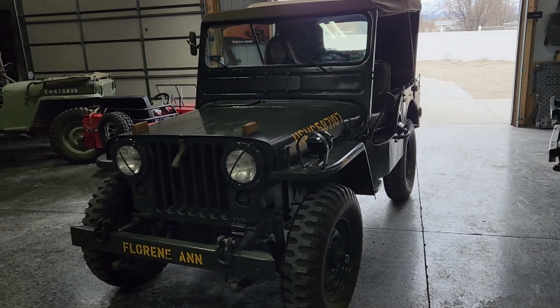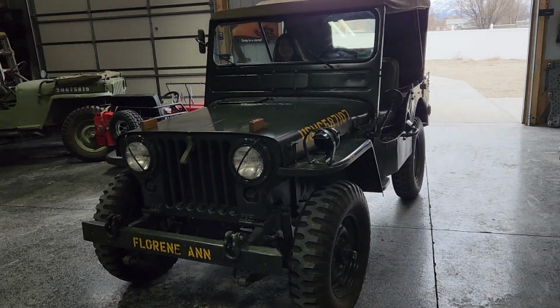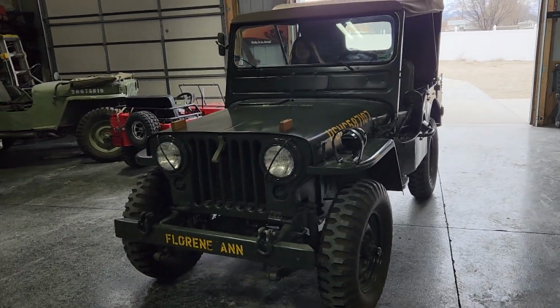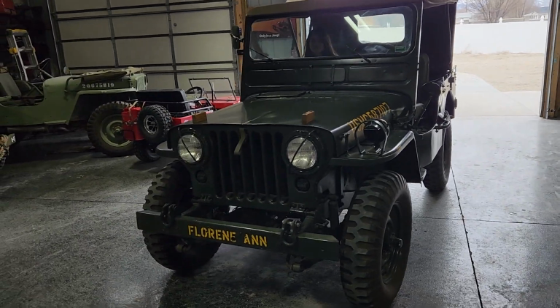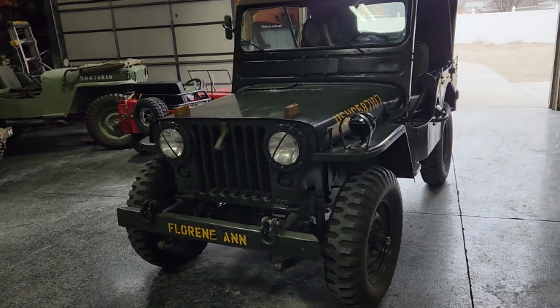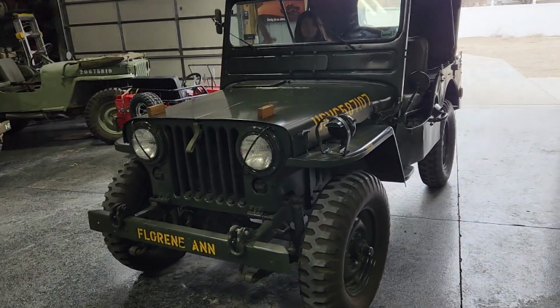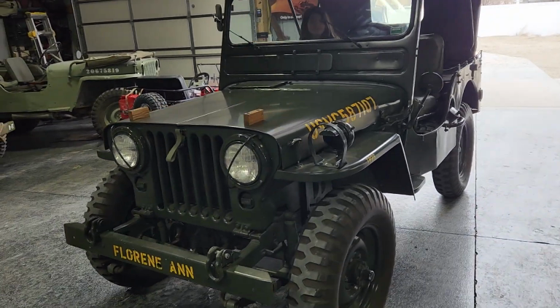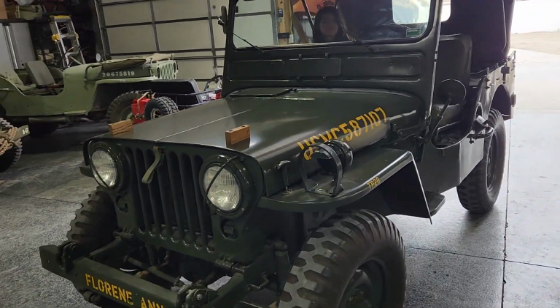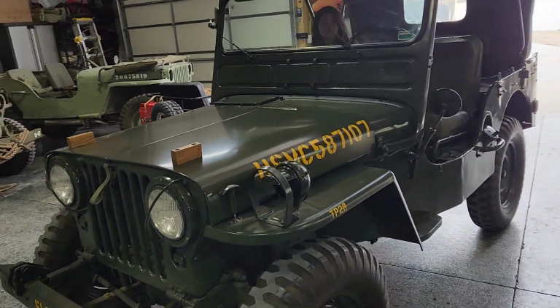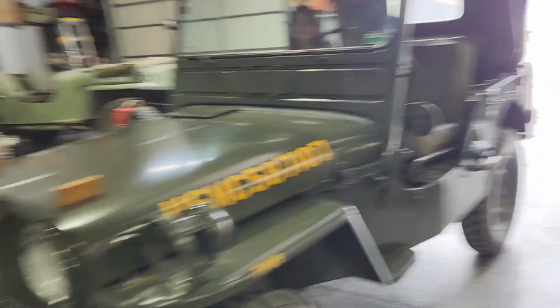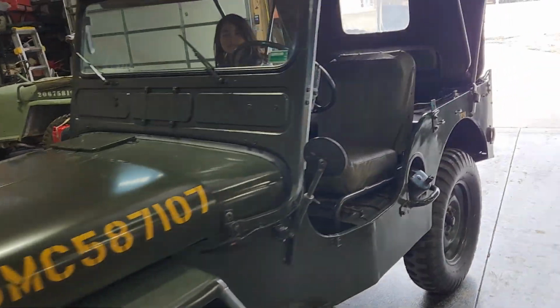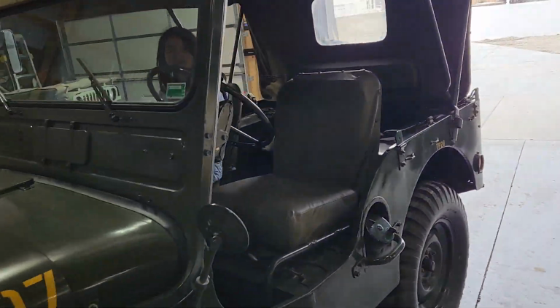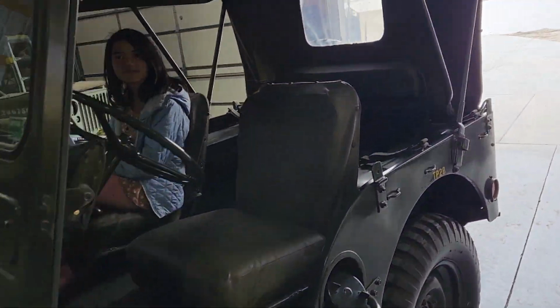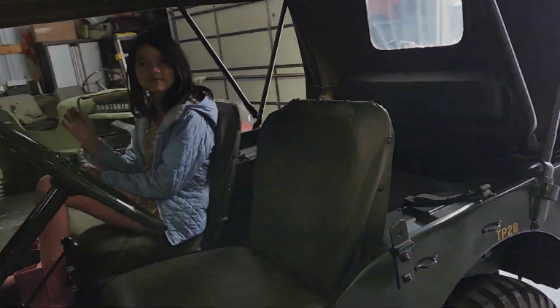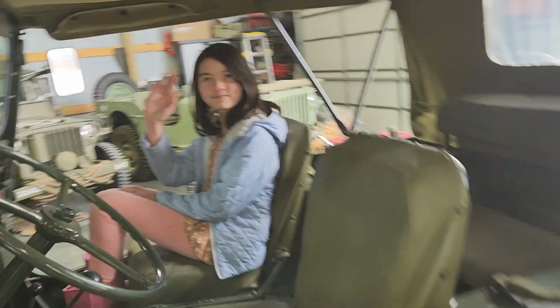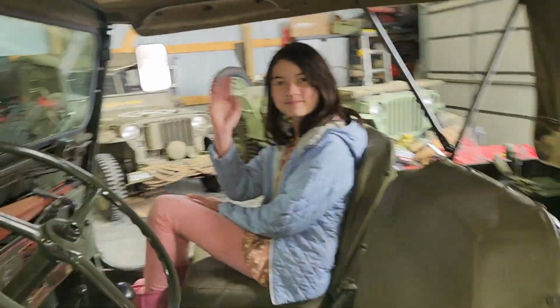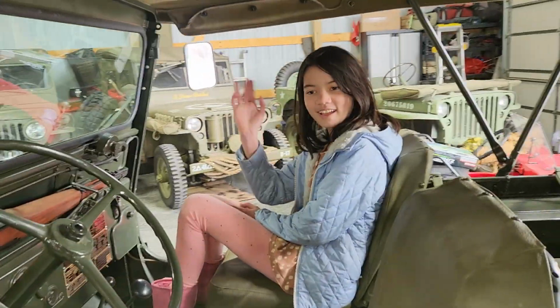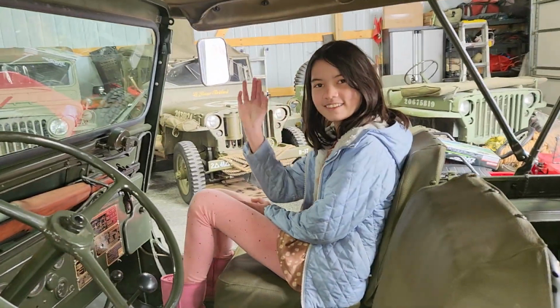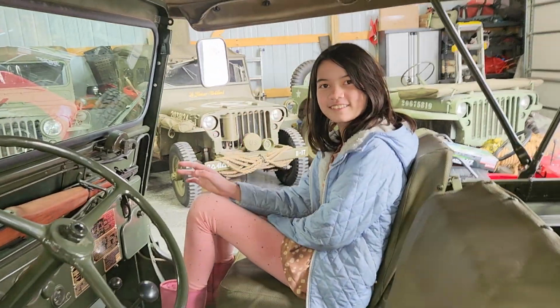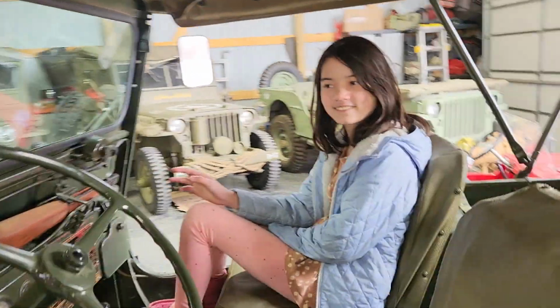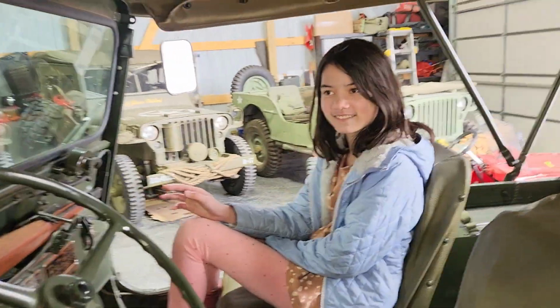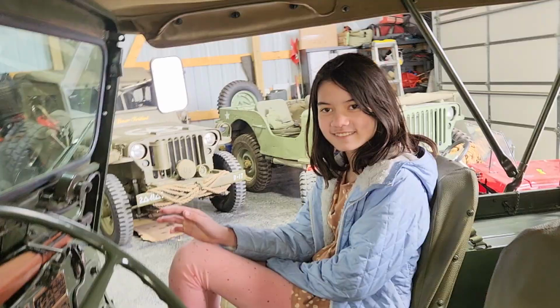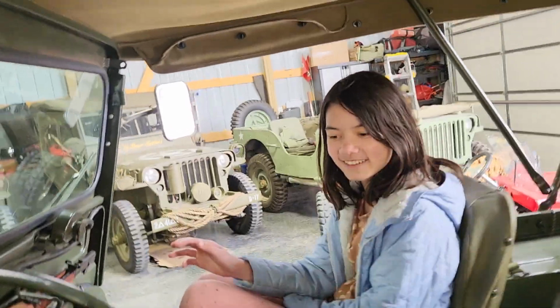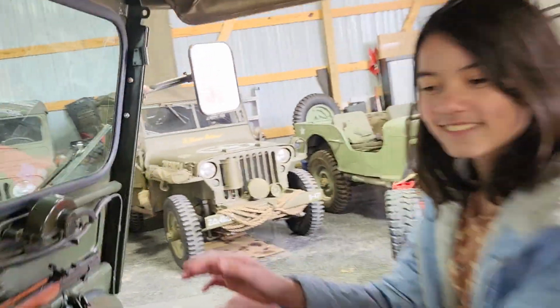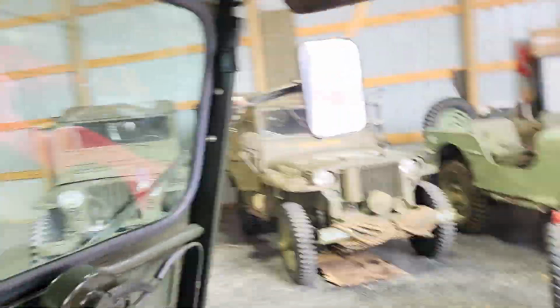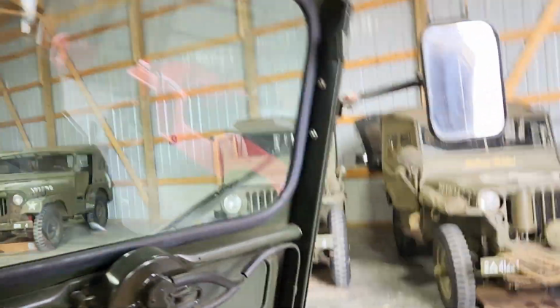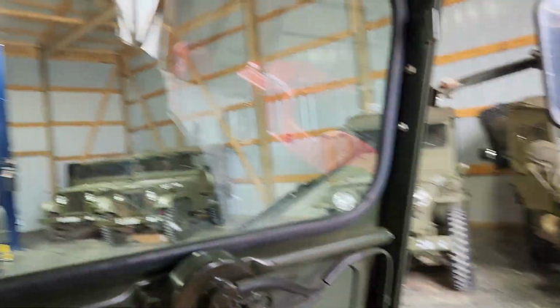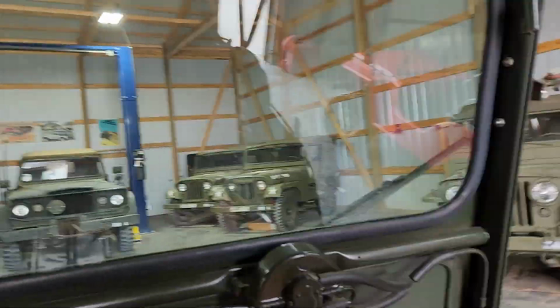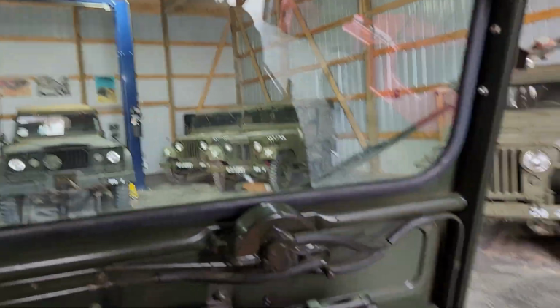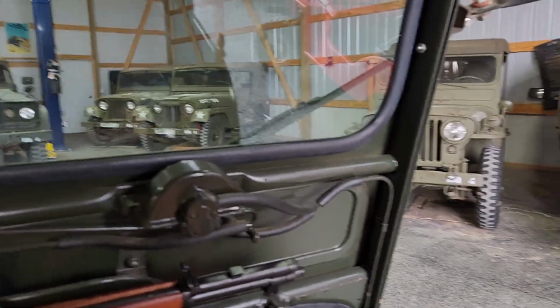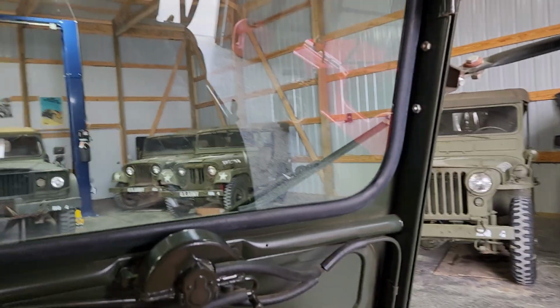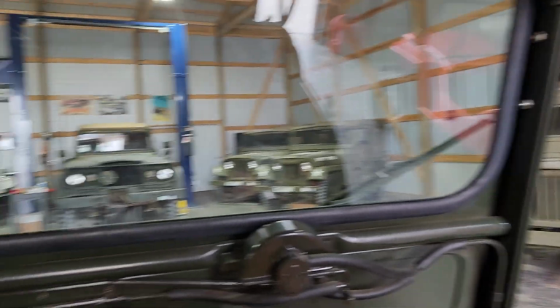She's got our 1951 M38 up and running. I'm going to take her for her first drive. That's my lovely assistant Mia. Can you hold the camera? I'll take this baby for a ride.